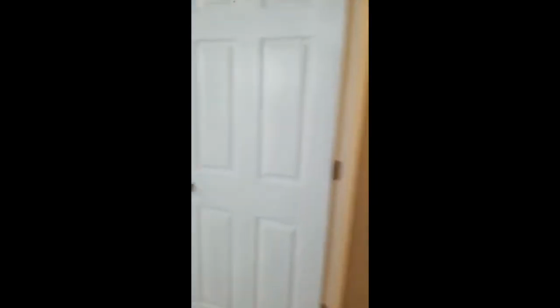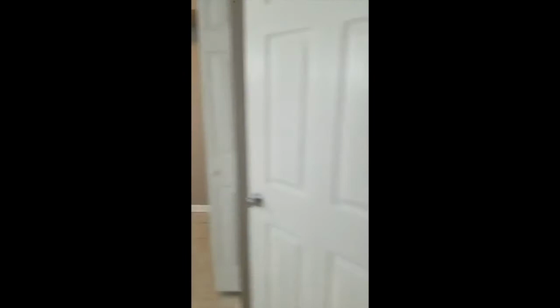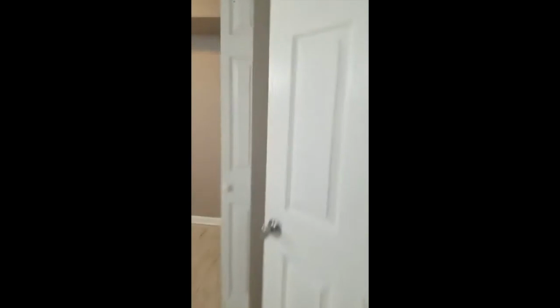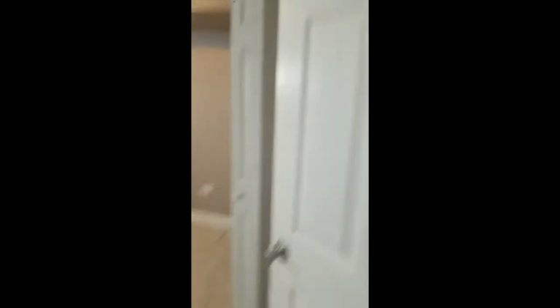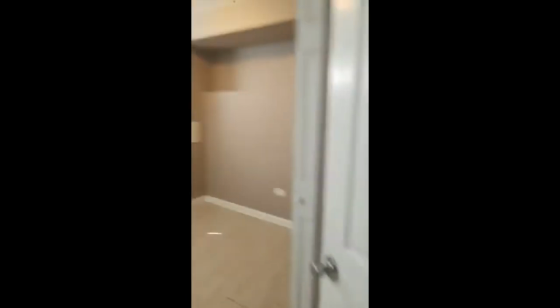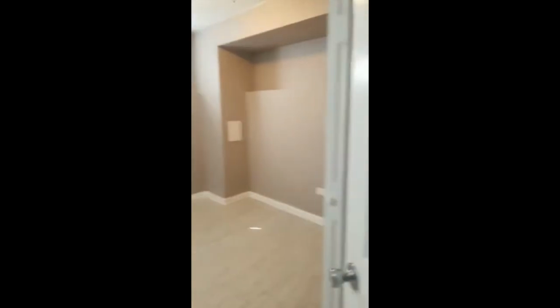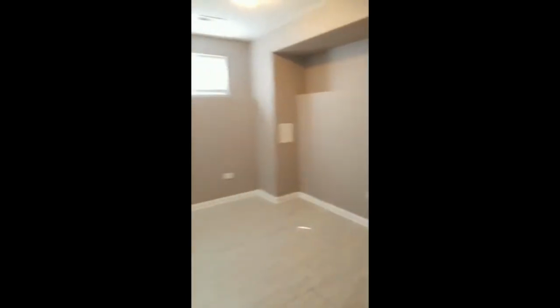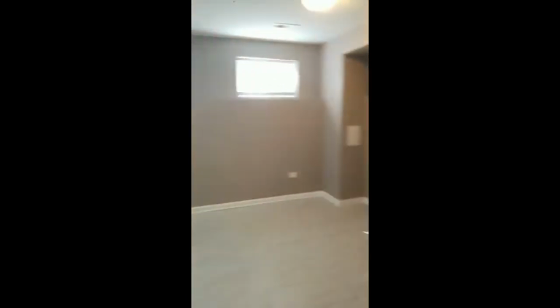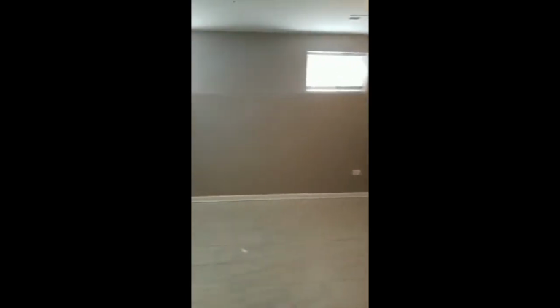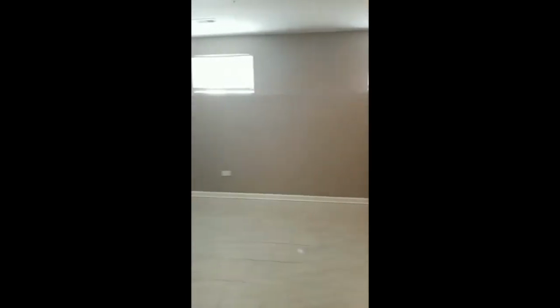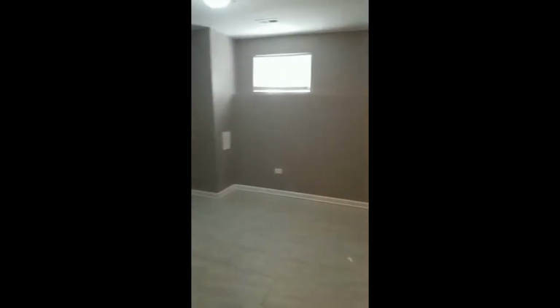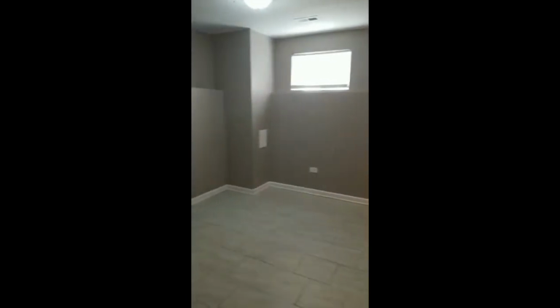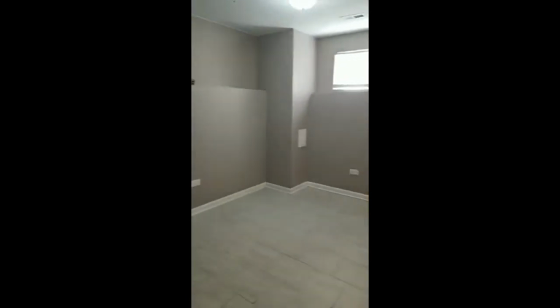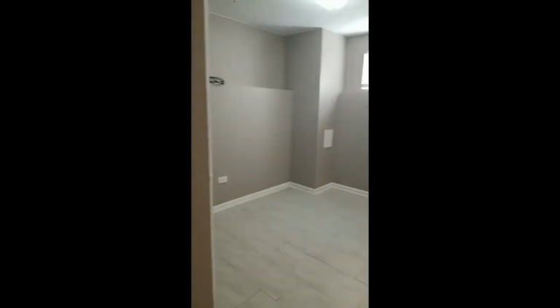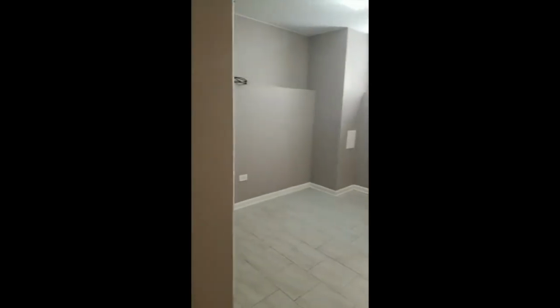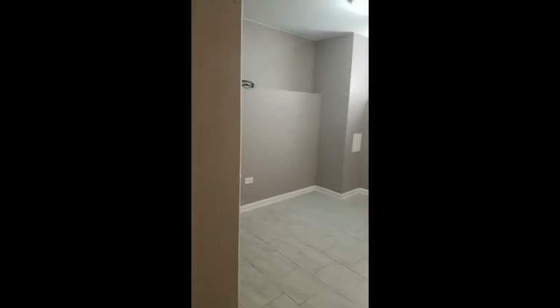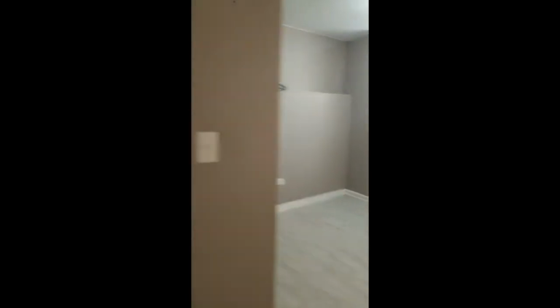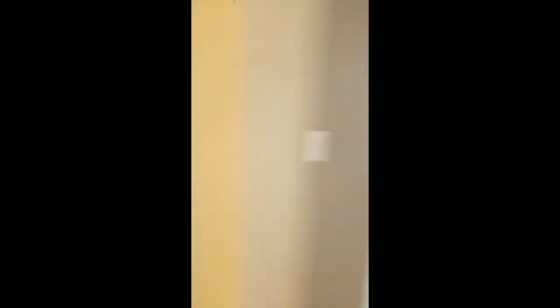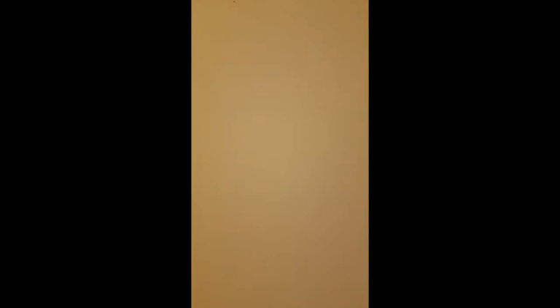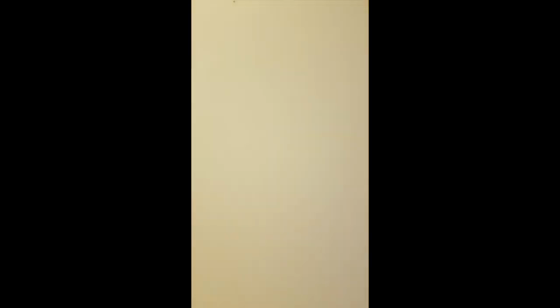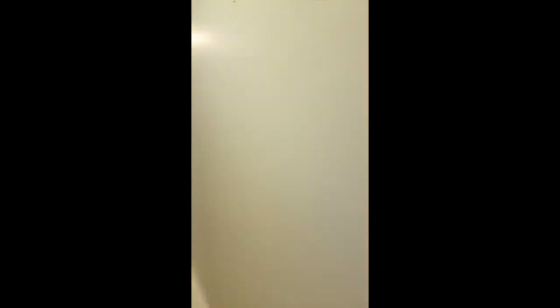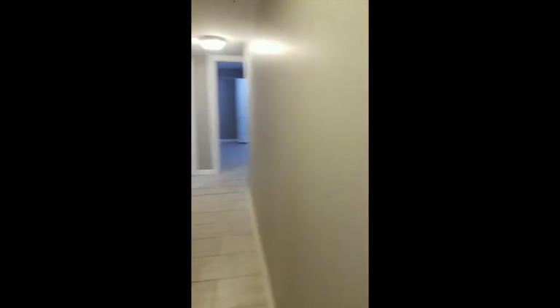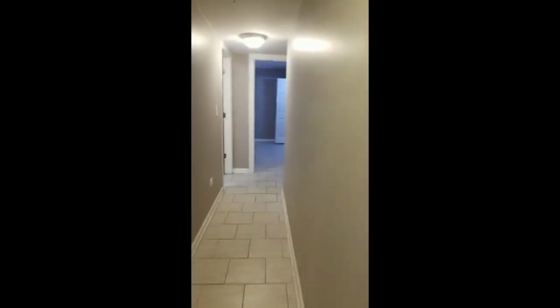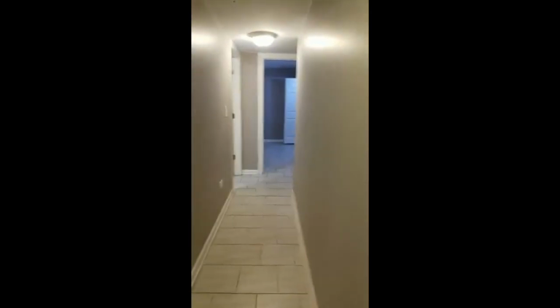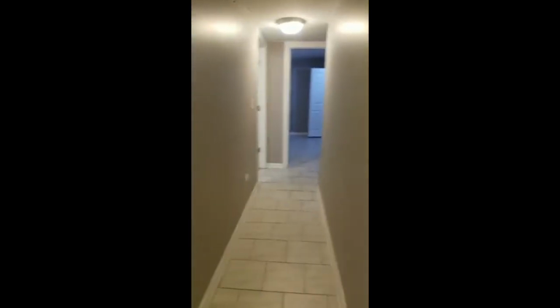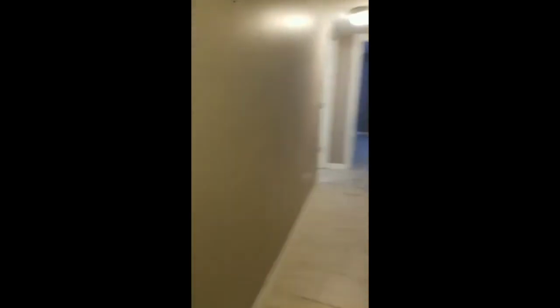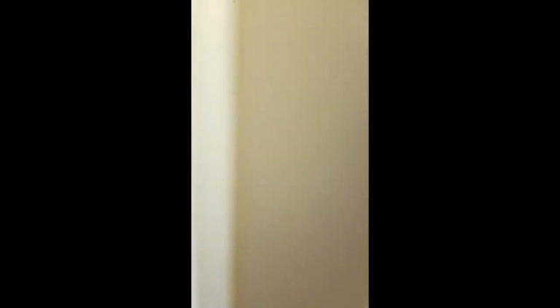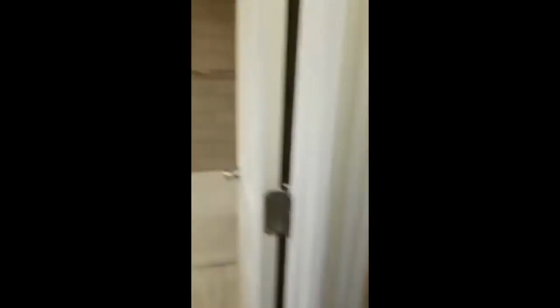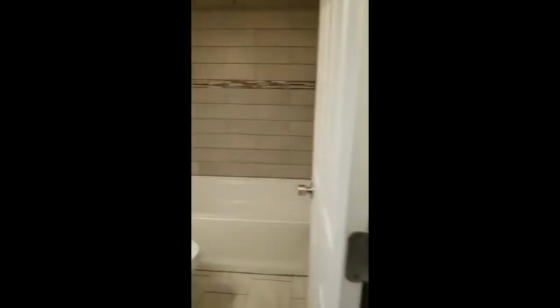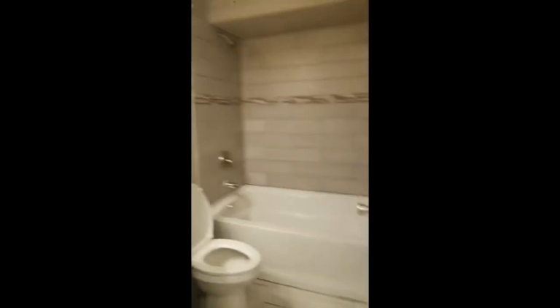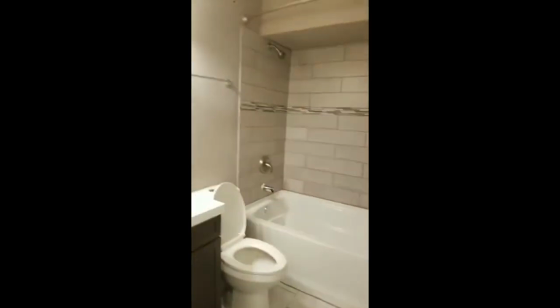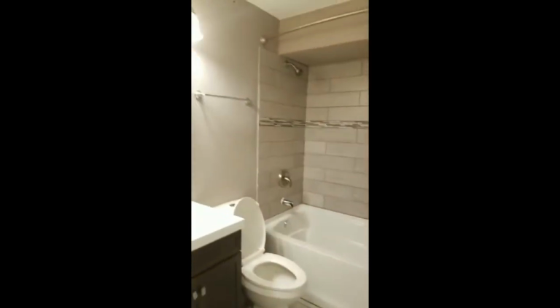This apartment does not have any carpet — it's all ceramic tile. Nice long hallway. Here's the bathroom.